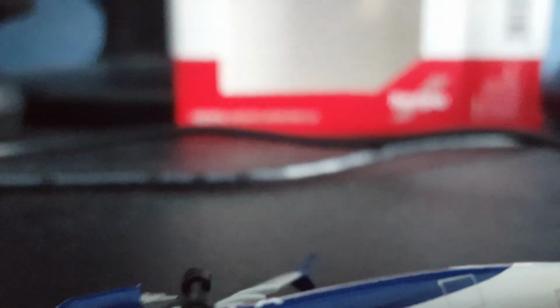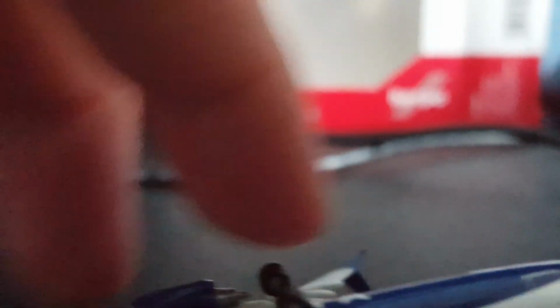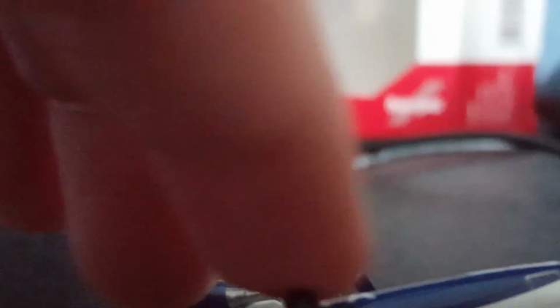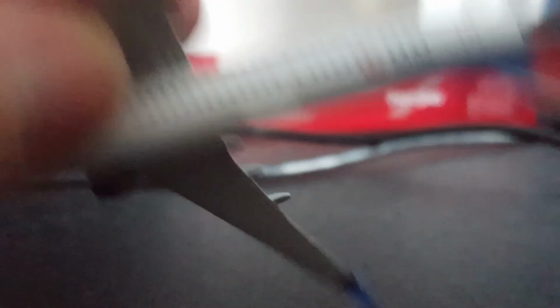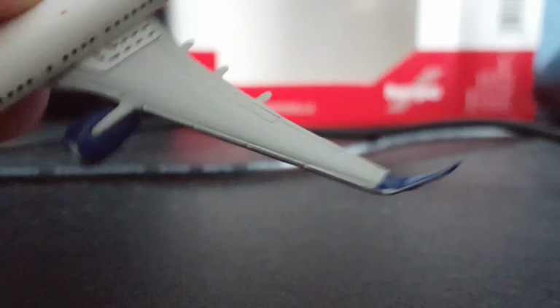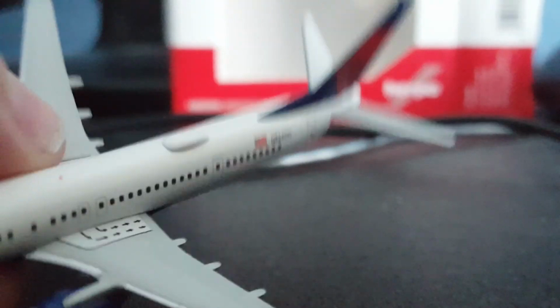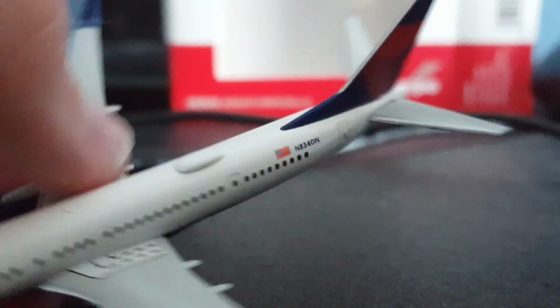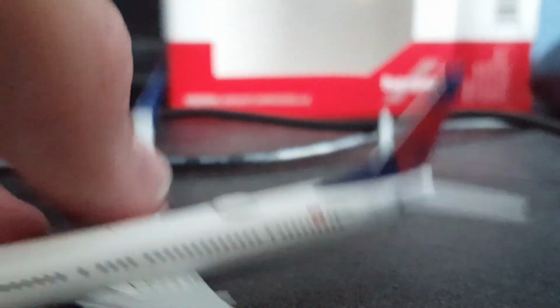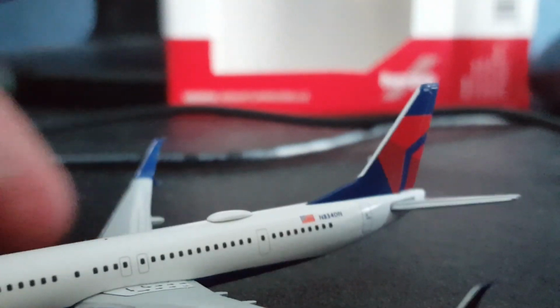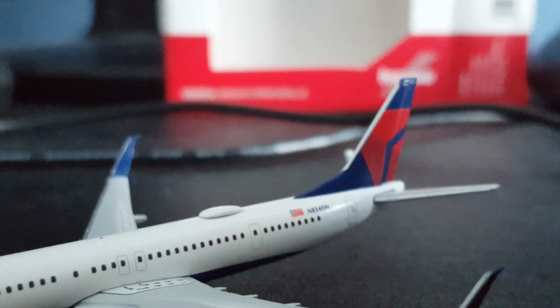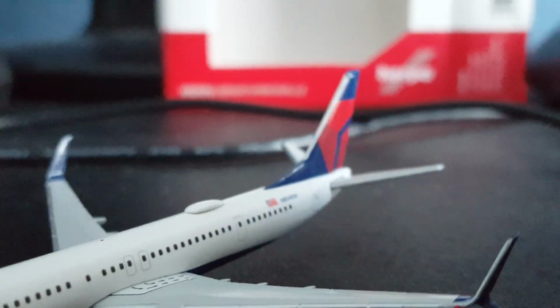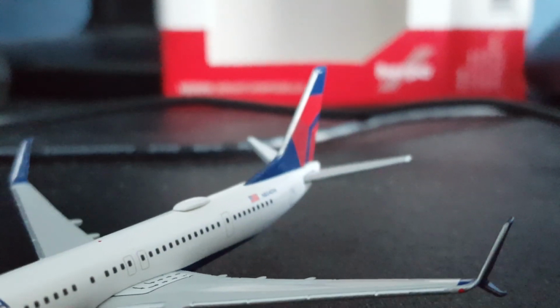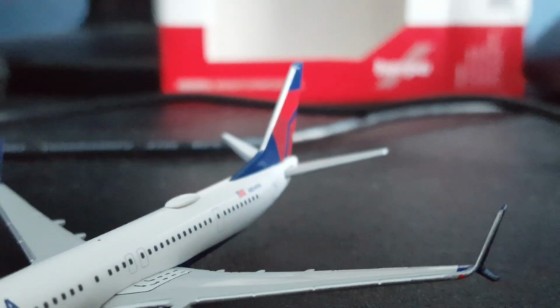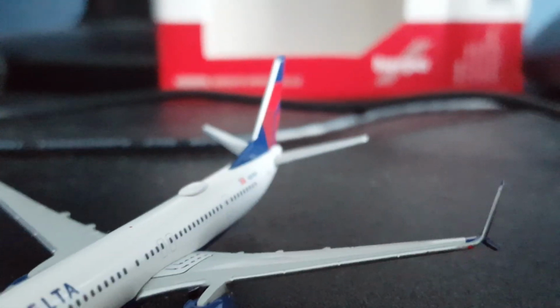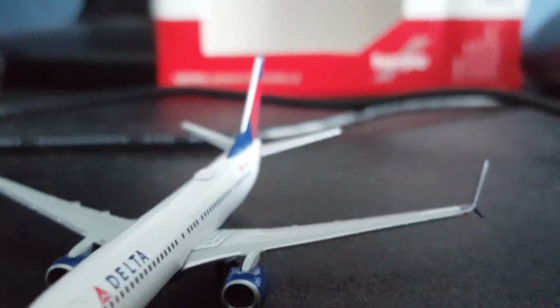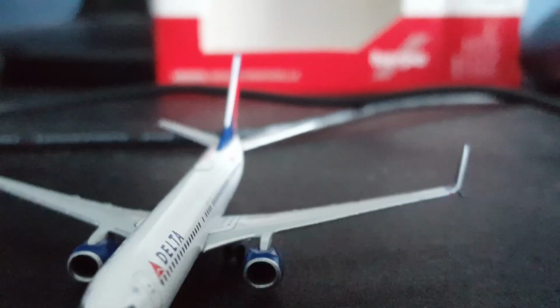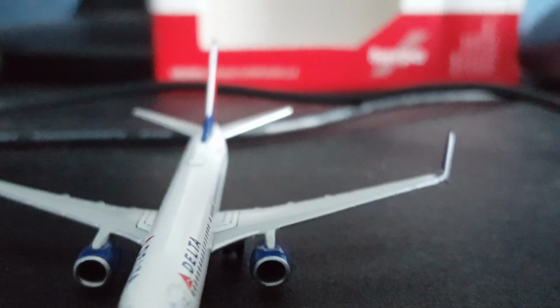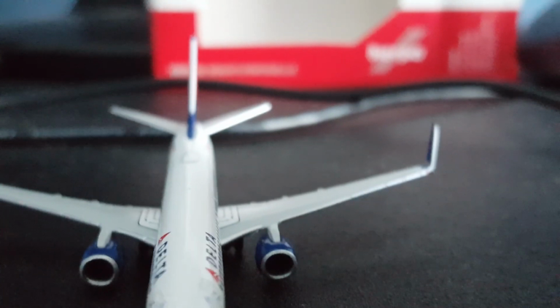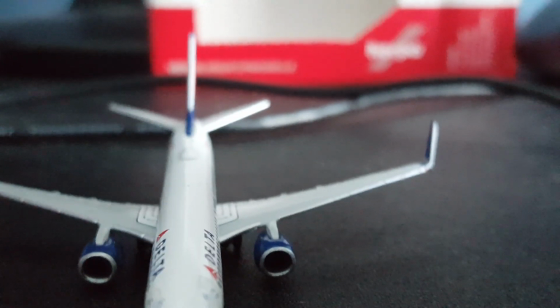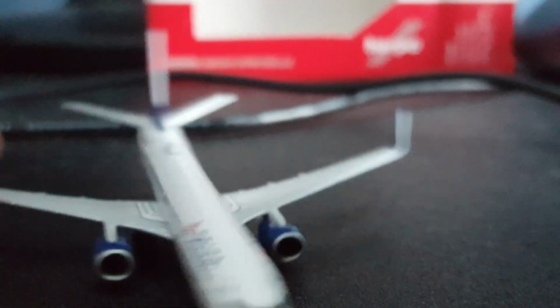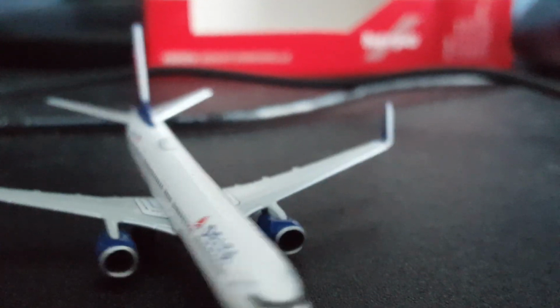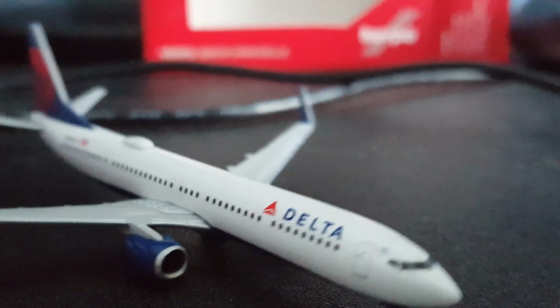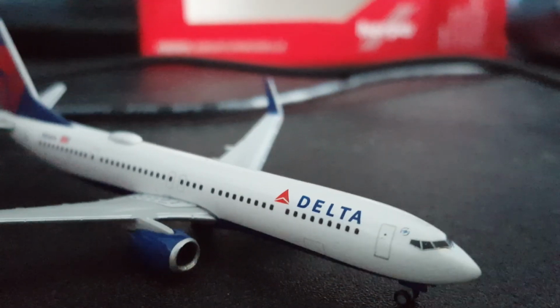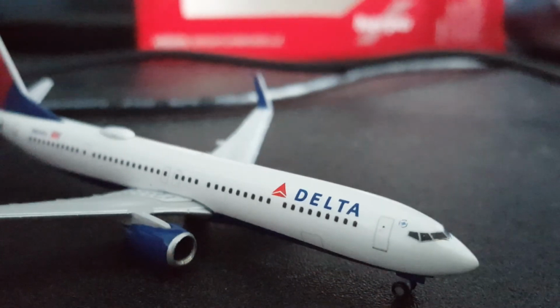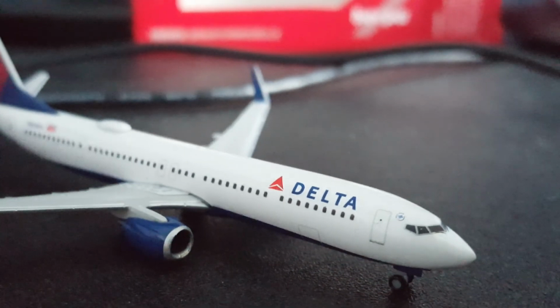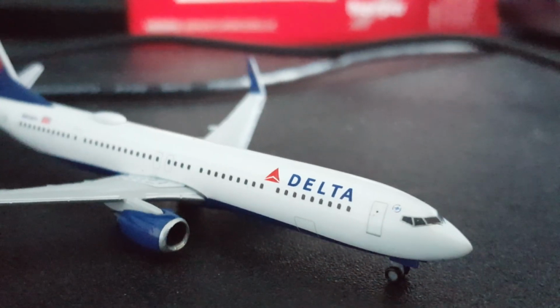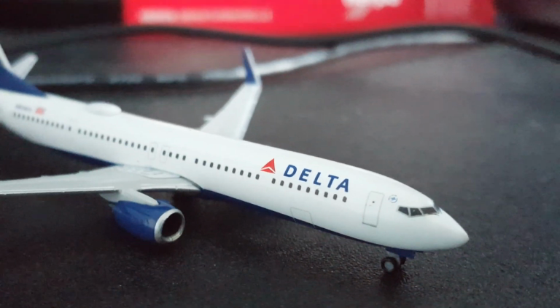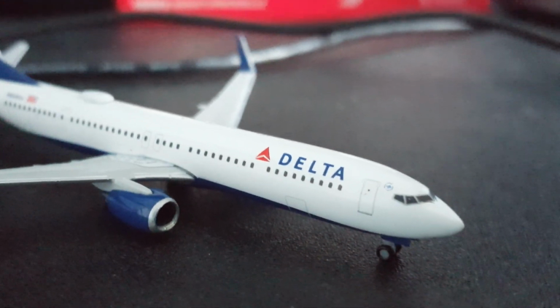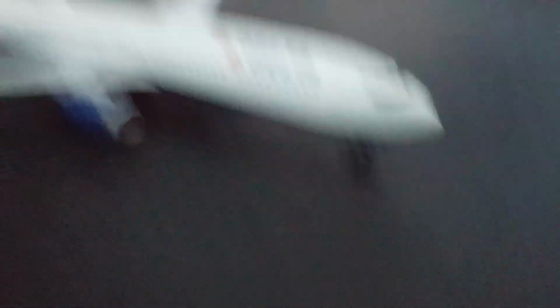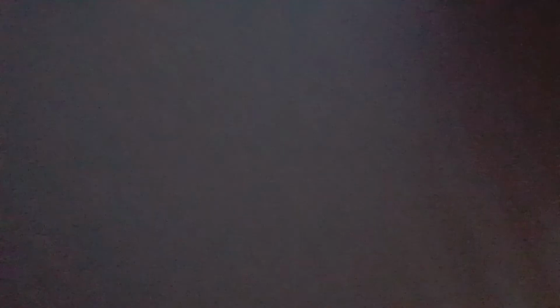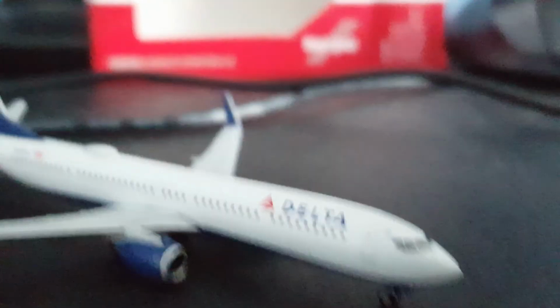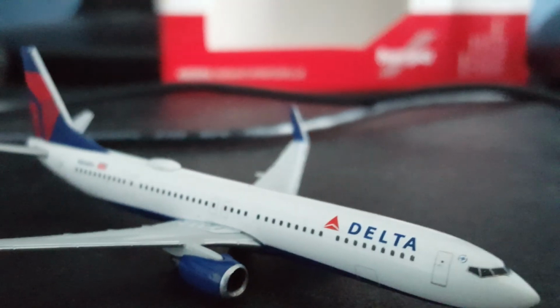Let's look at the back here — very nice. The APU is sitting right there. On the other side, nothing much to look at.